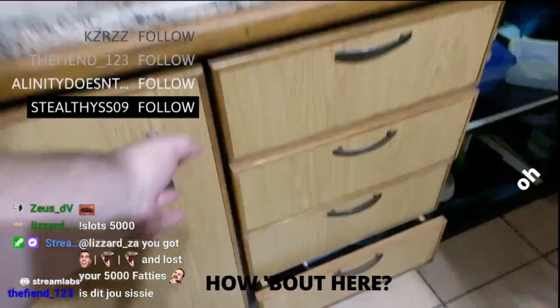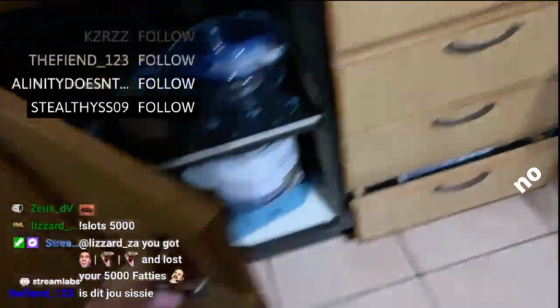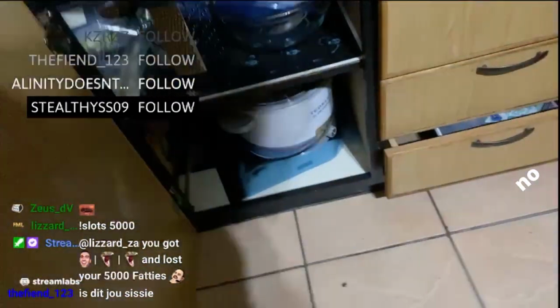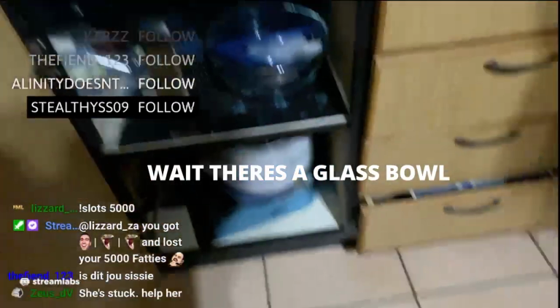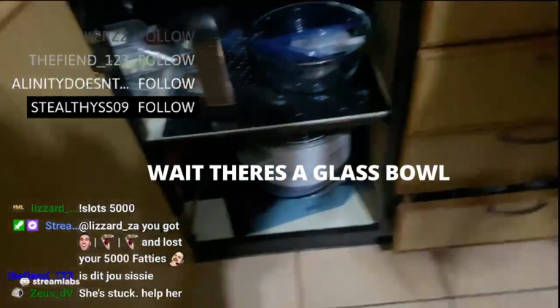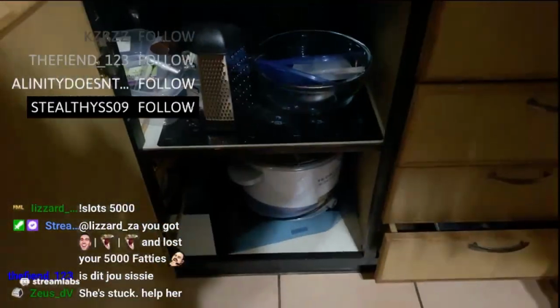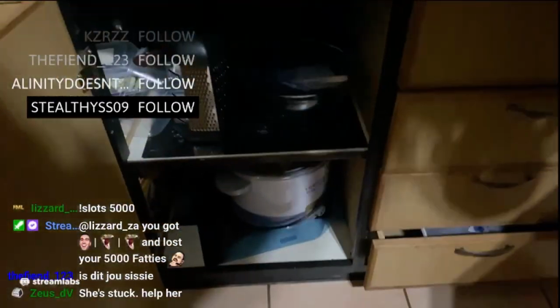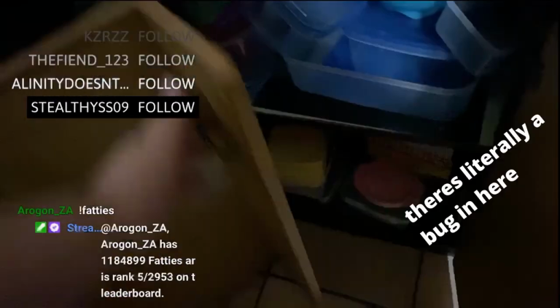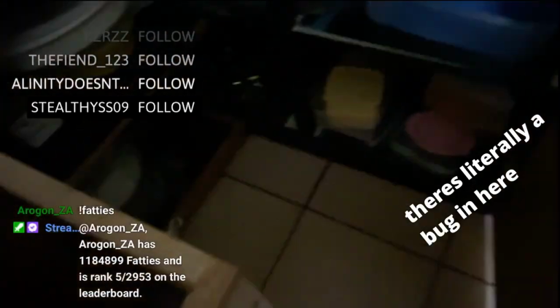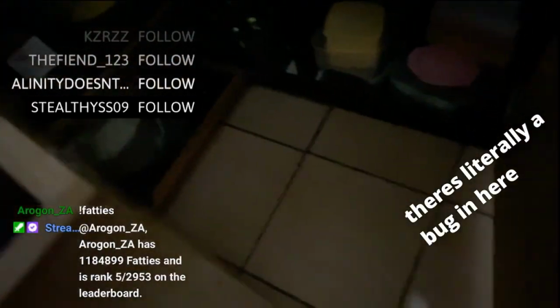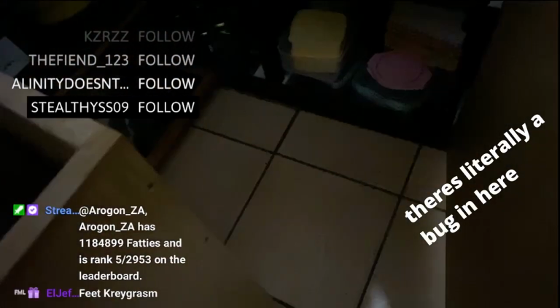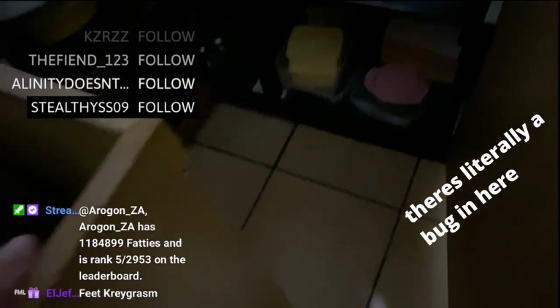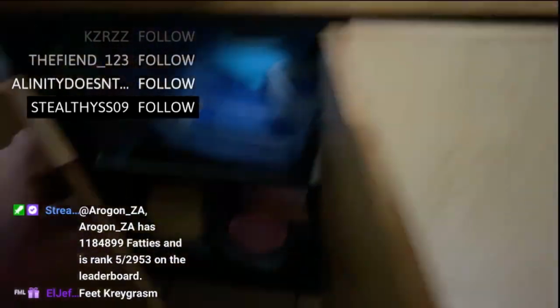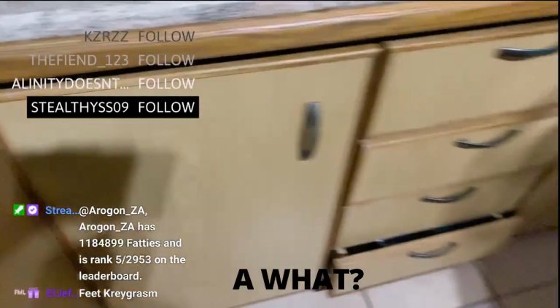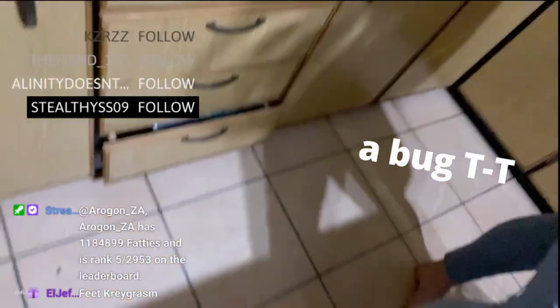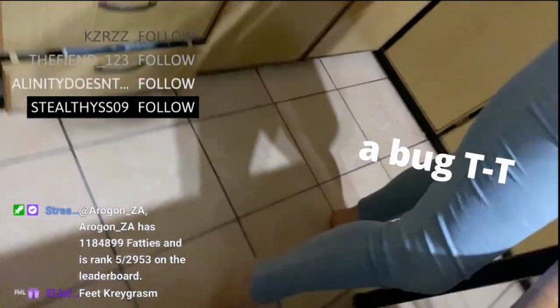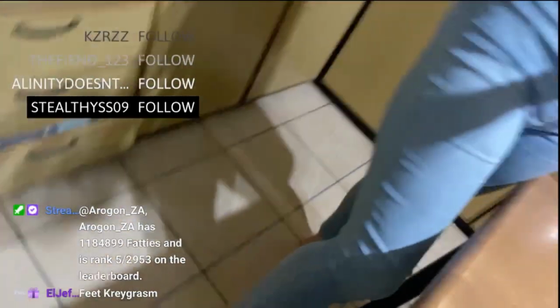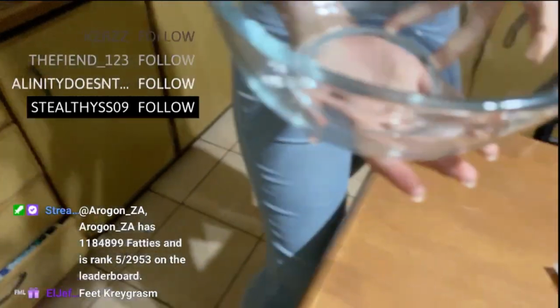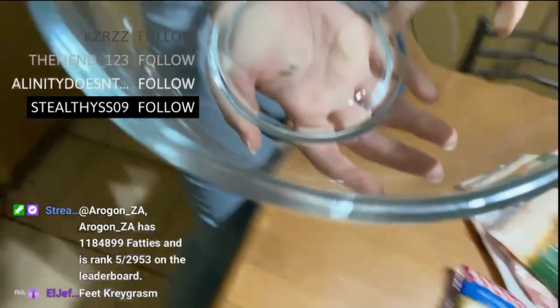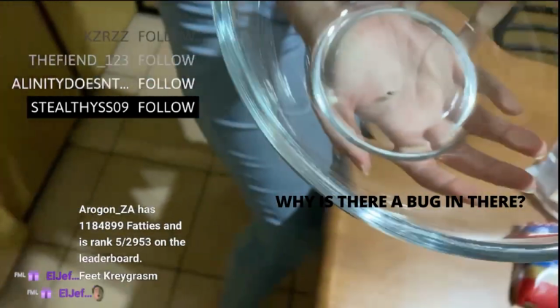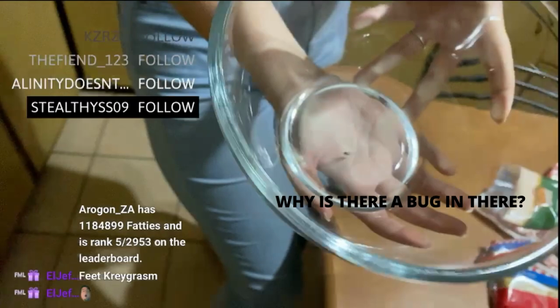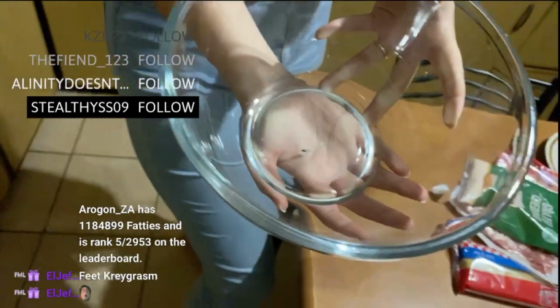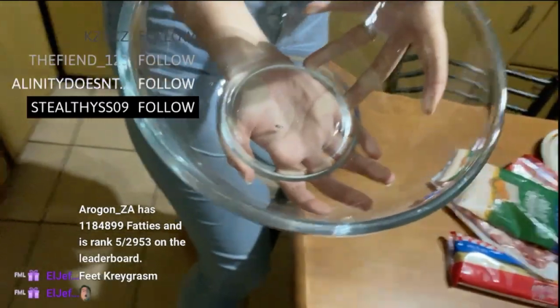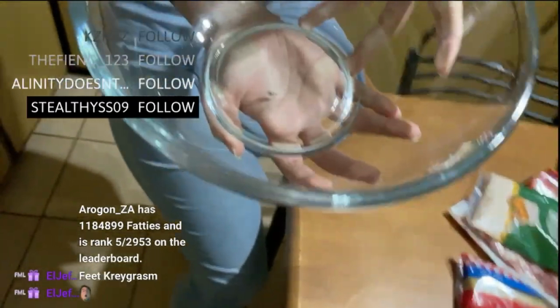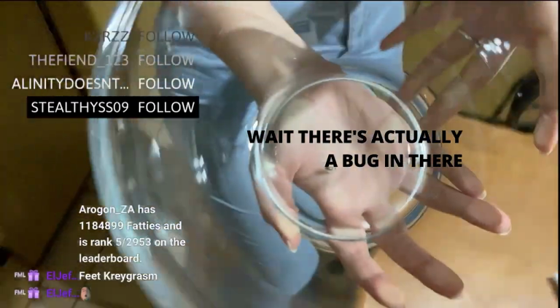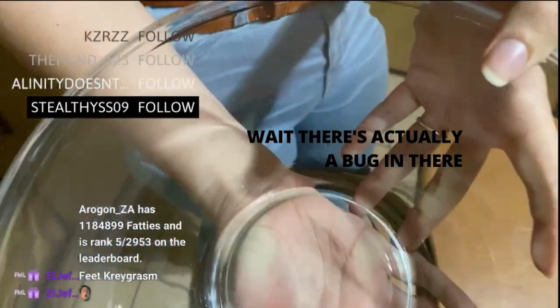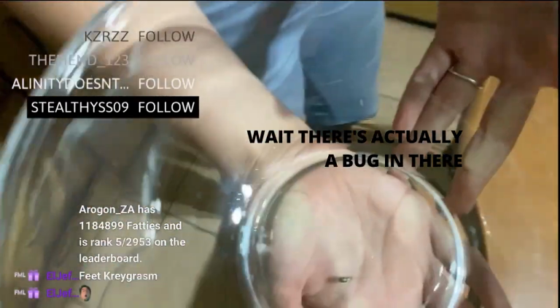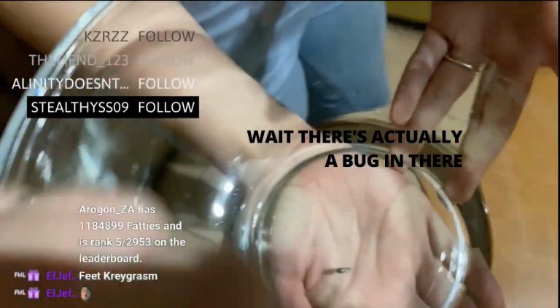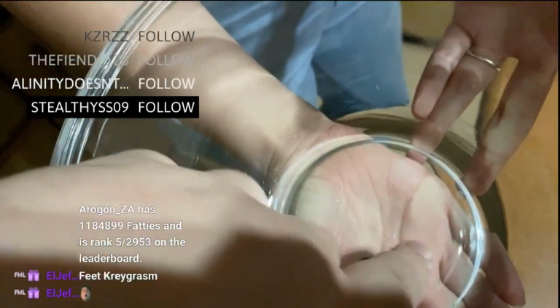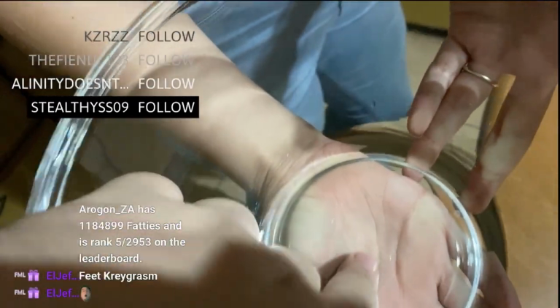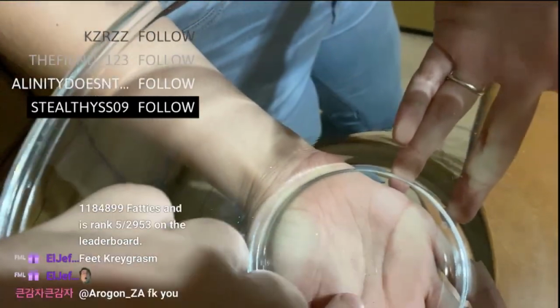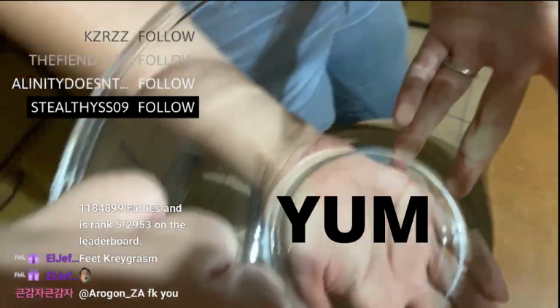Hello dear. Wait, there's a glass. There's a real bug in here. The what? Why is there a bug in there? Wait, there's actually a bug in there. Oh, yum.